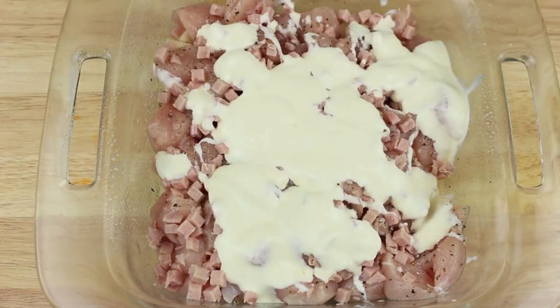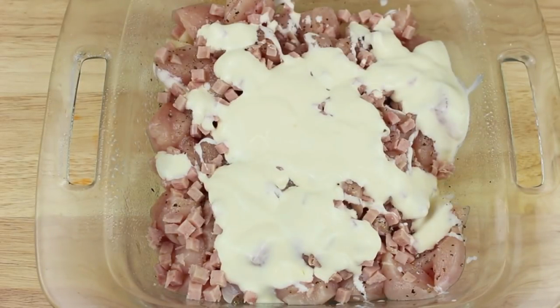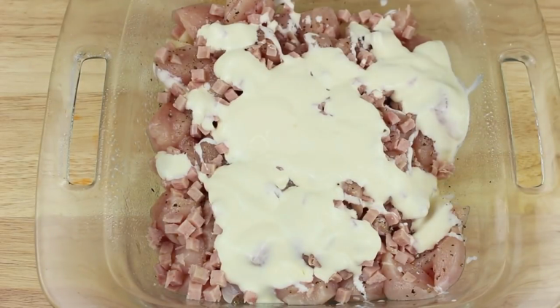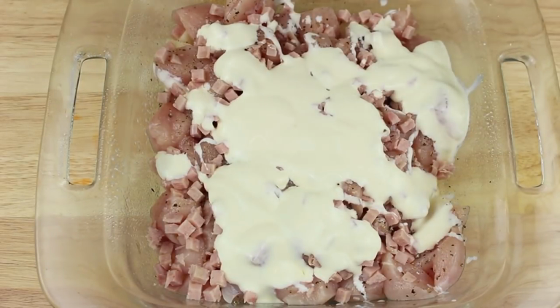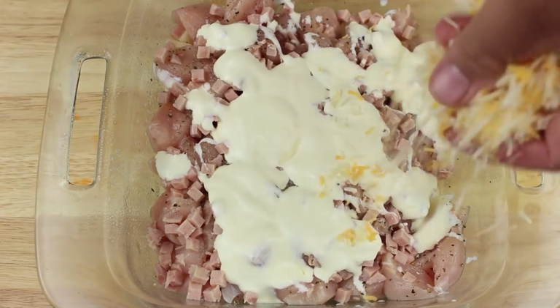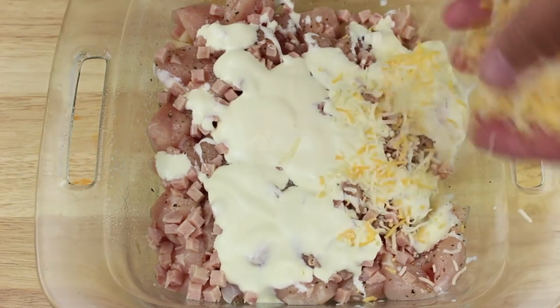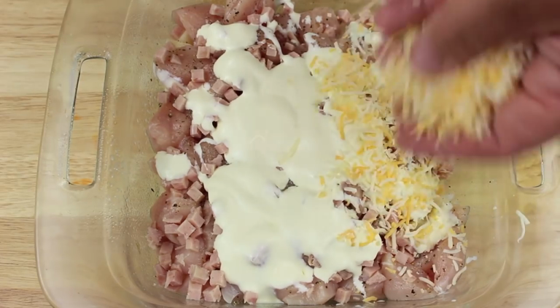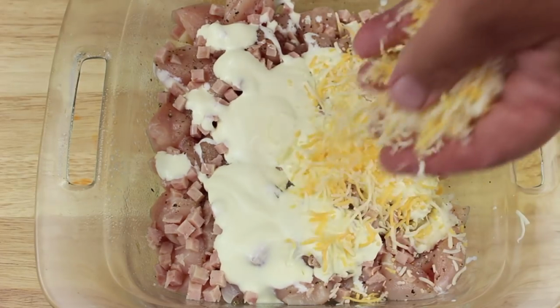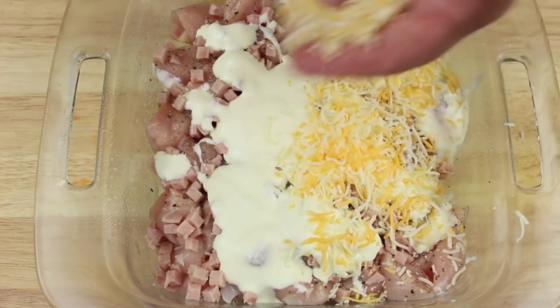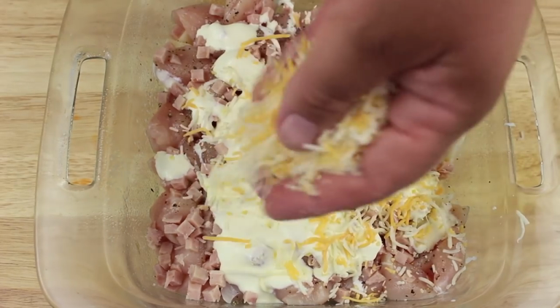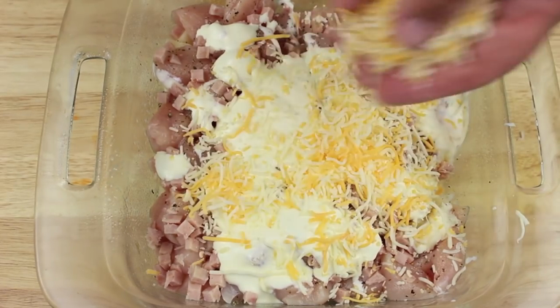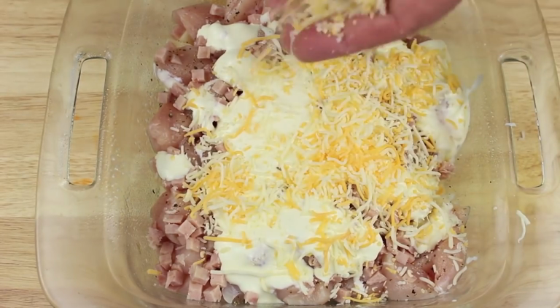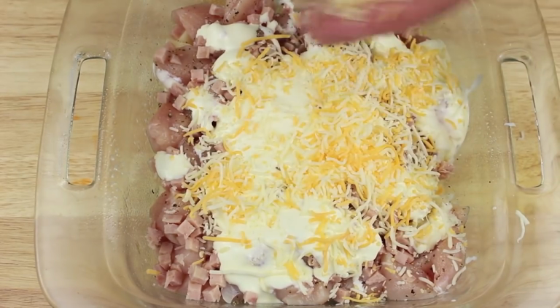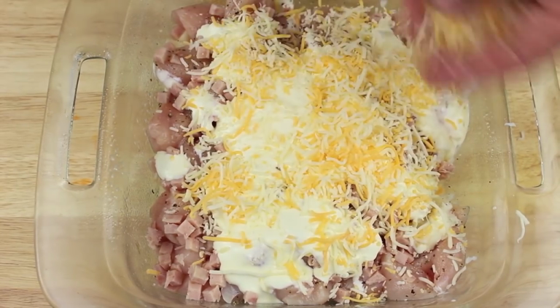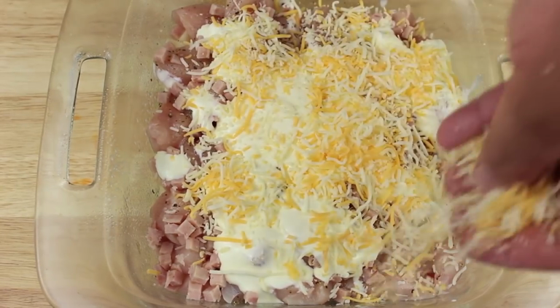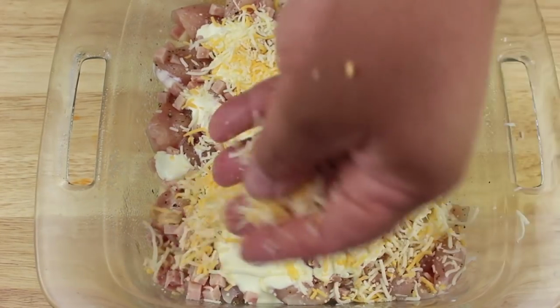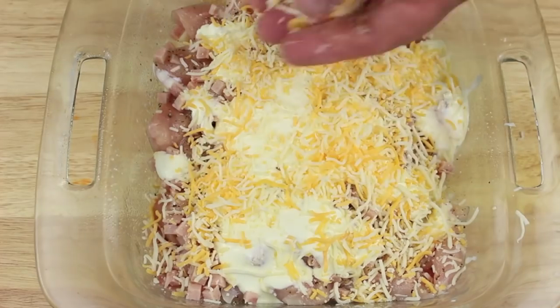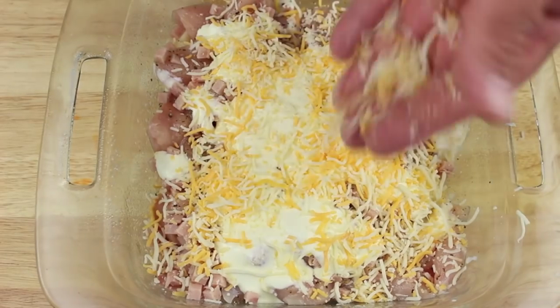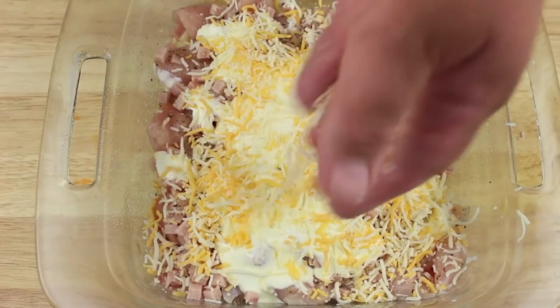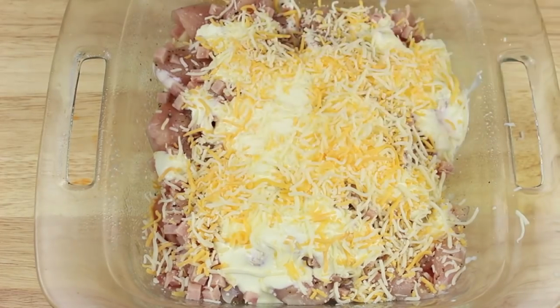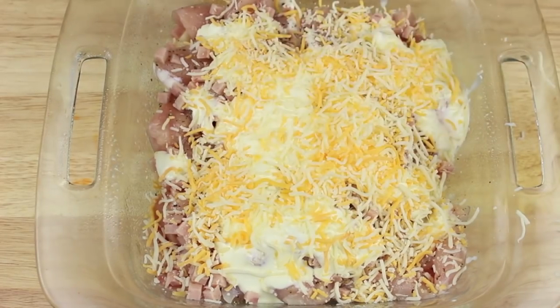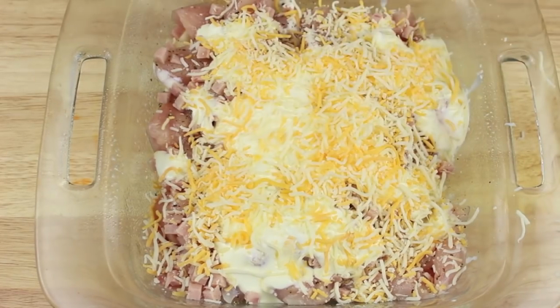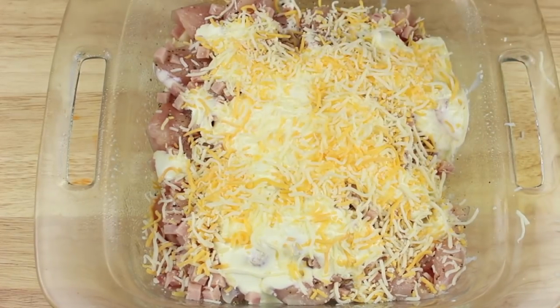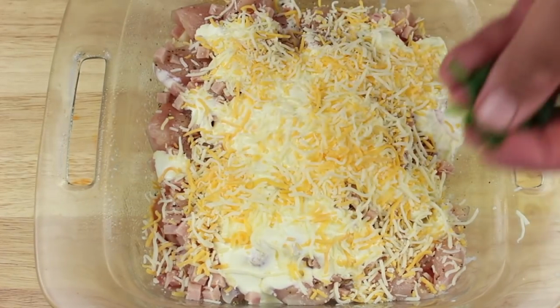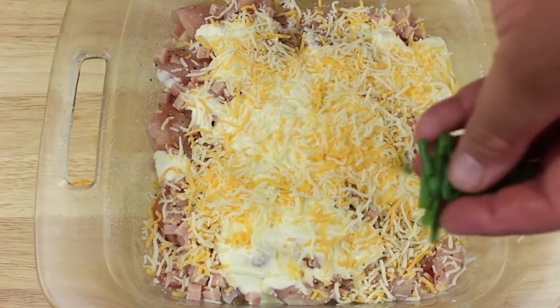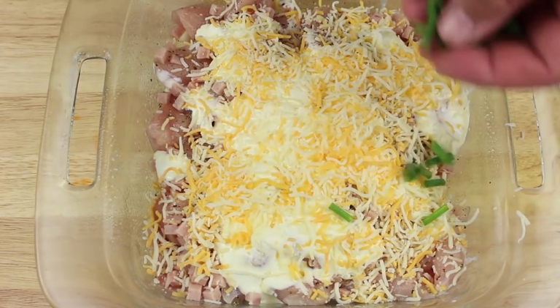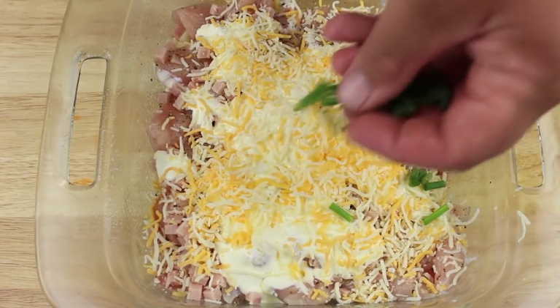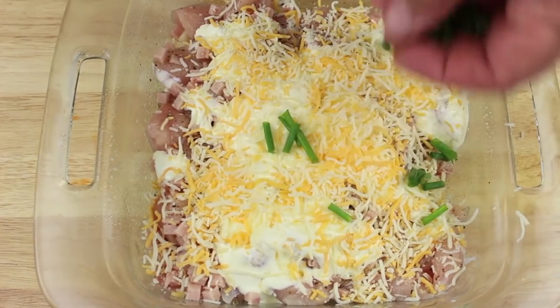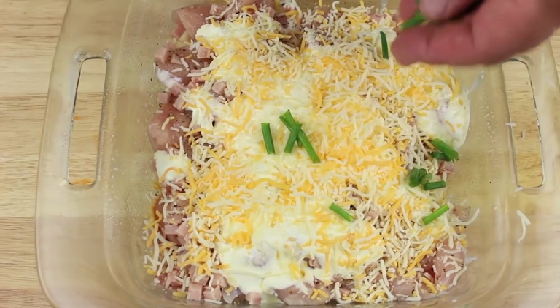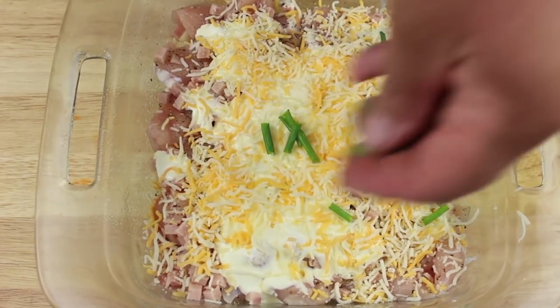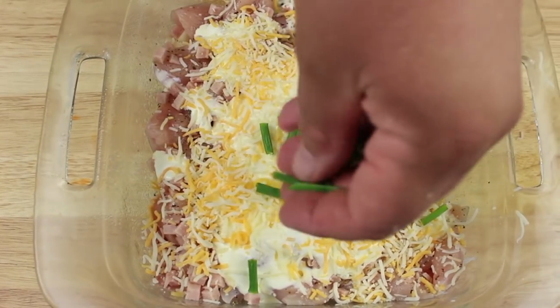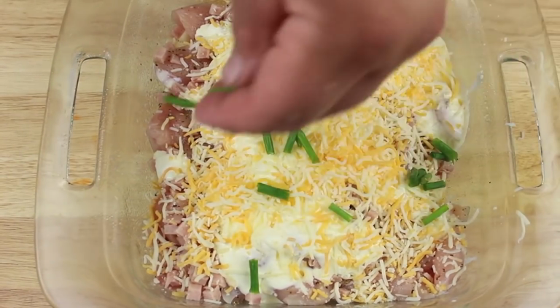Next we're going to sprinkle on a layer of cheese. I'm using a four cheese Mexican blend, but it's up to you which type you want to use. Then I'm going to sprinkle on some chives or green onions.